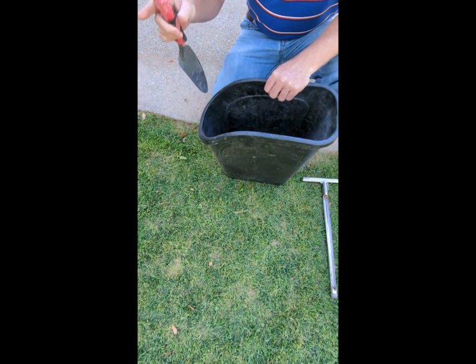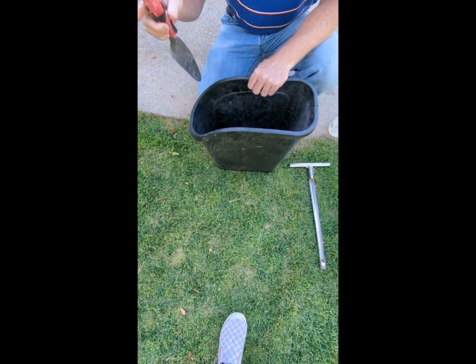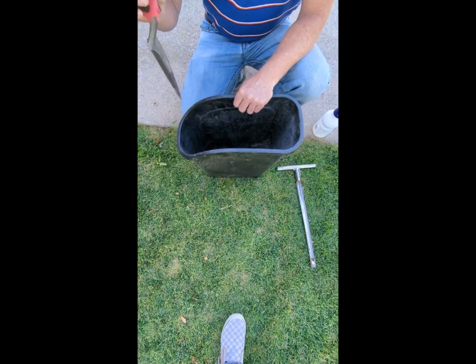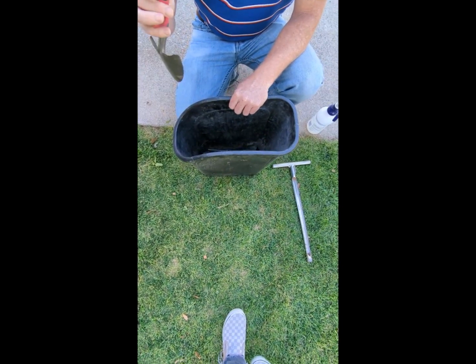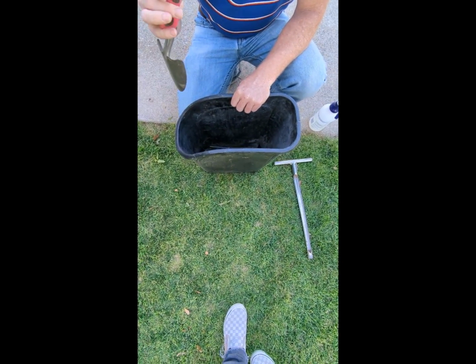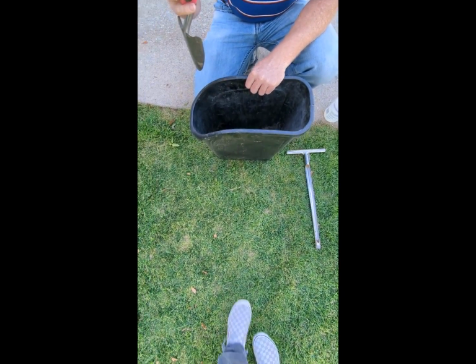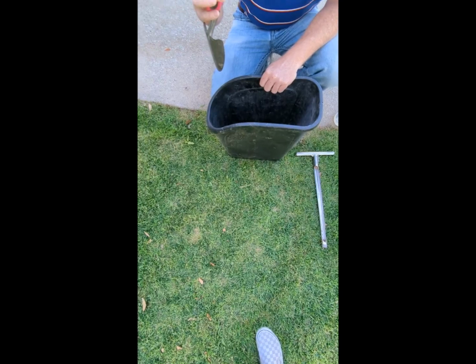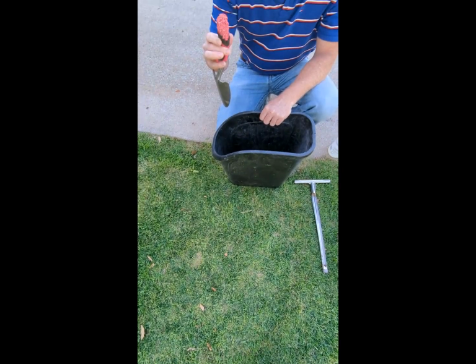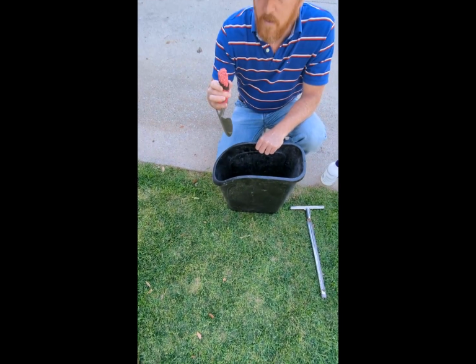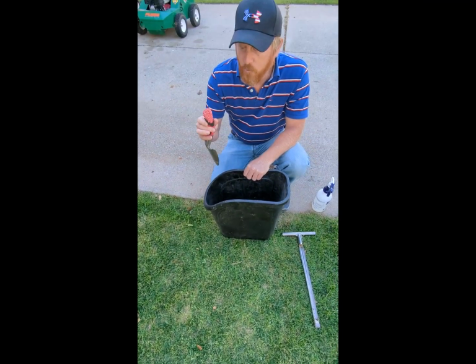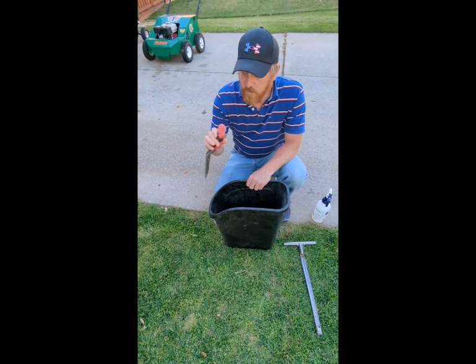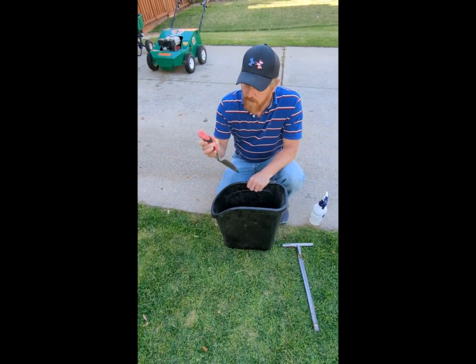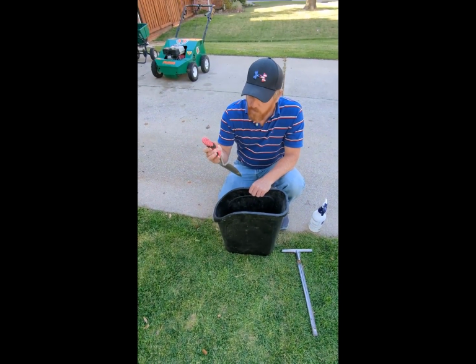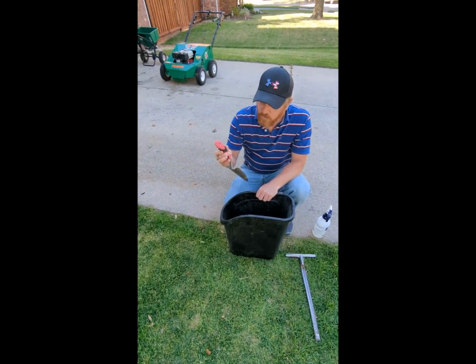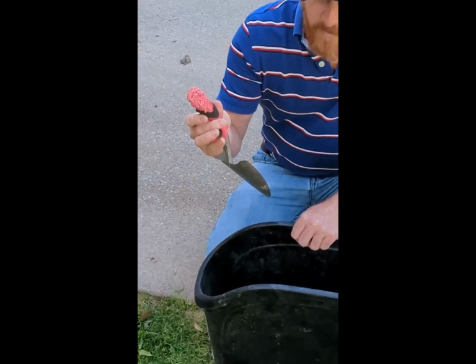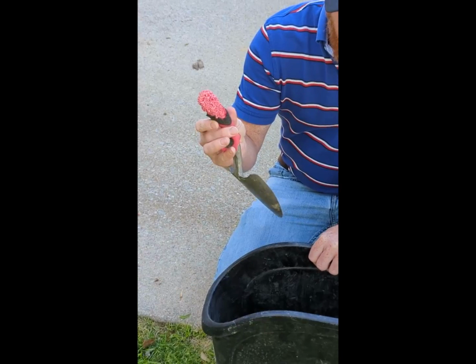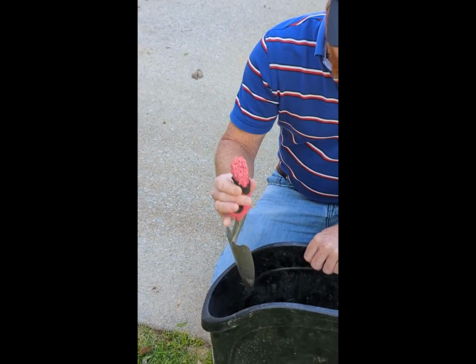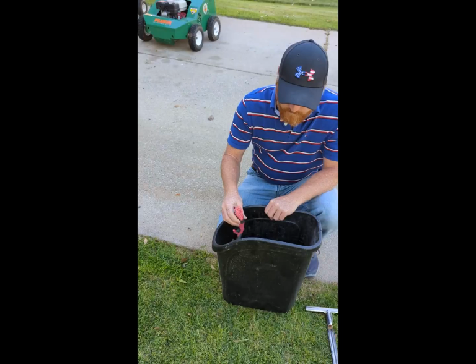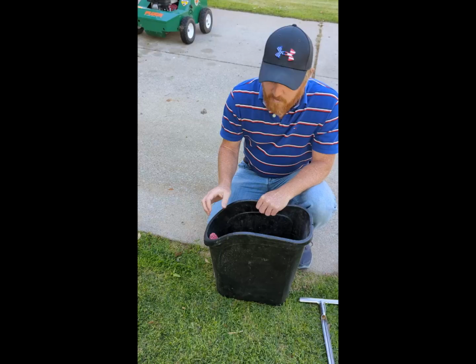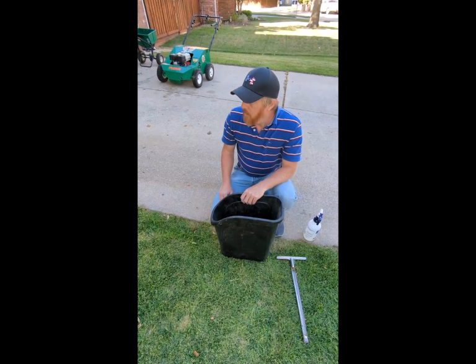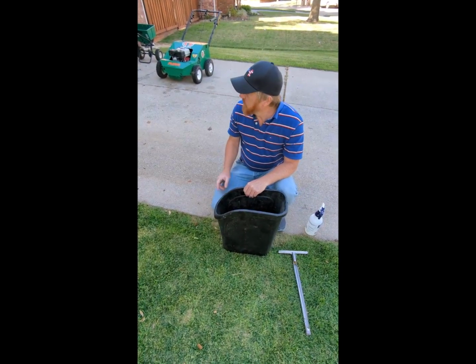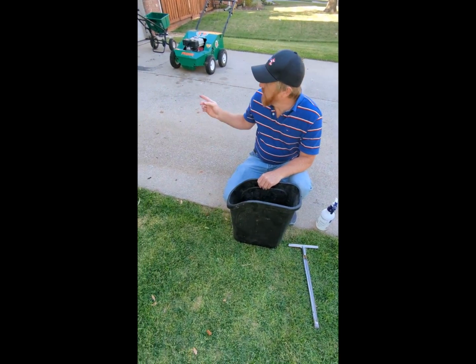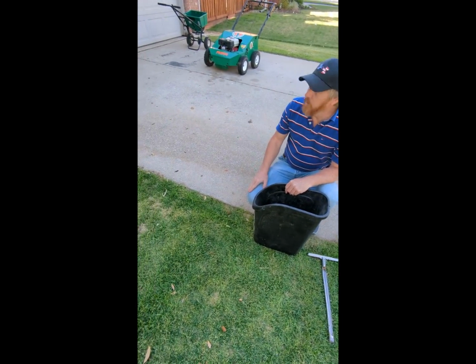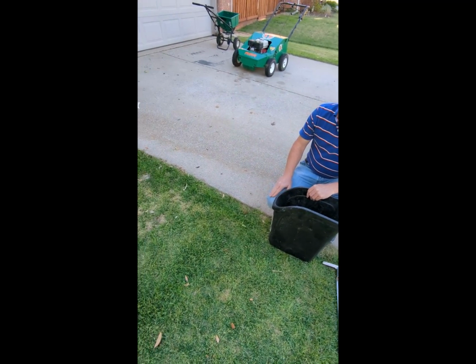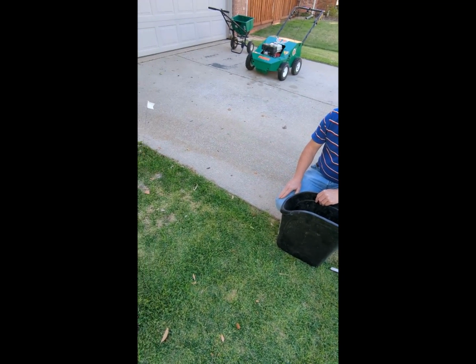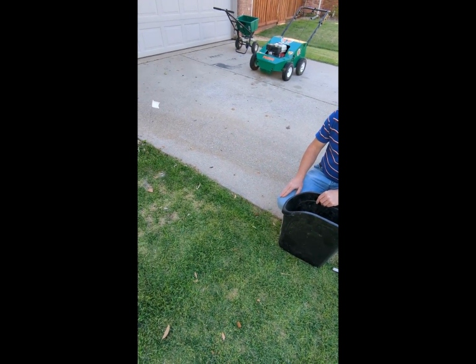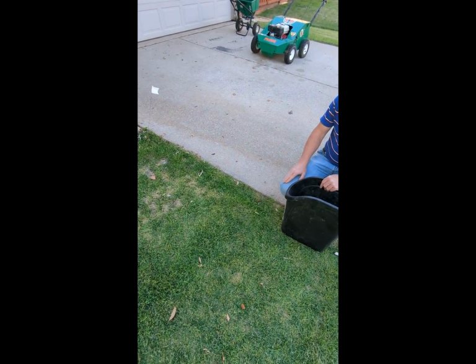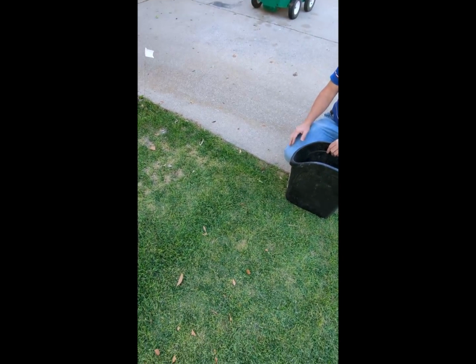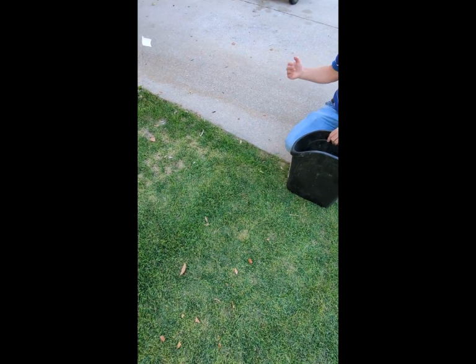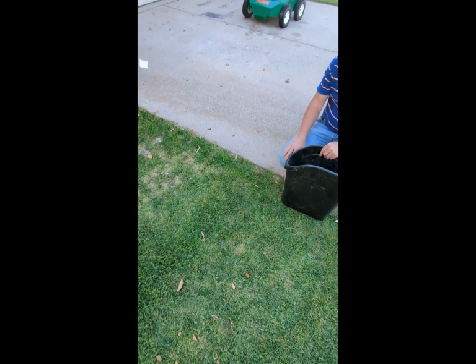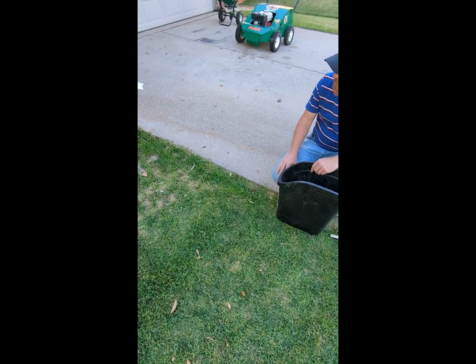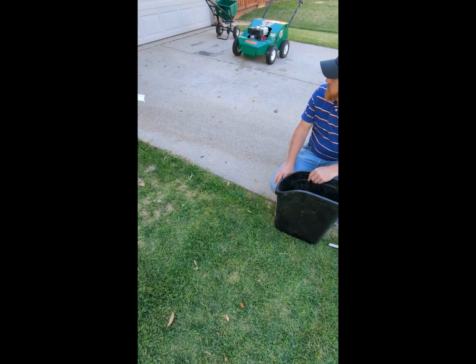My son's sitting over here — he's been asking if he could be in the videos. Come over here, son, you can be in this one. Hi, customers! You want to help Daddy do some soil probes?